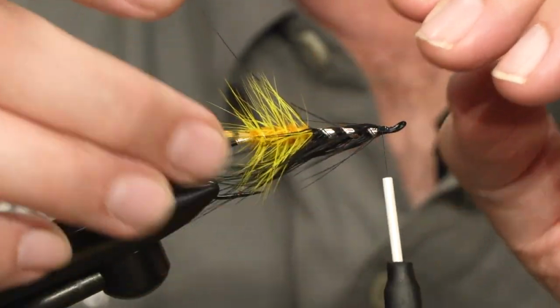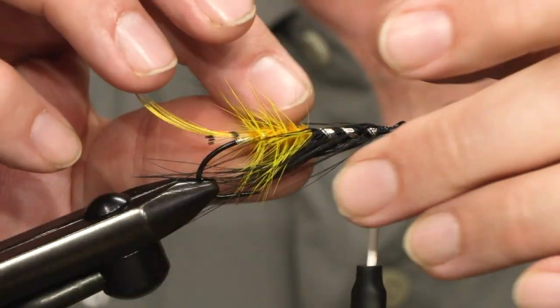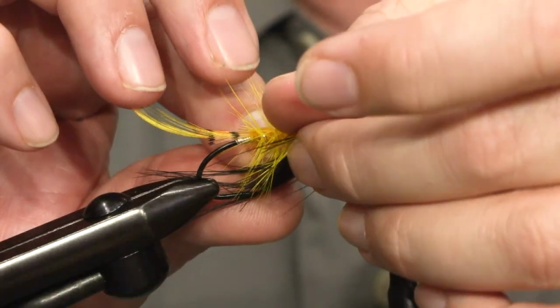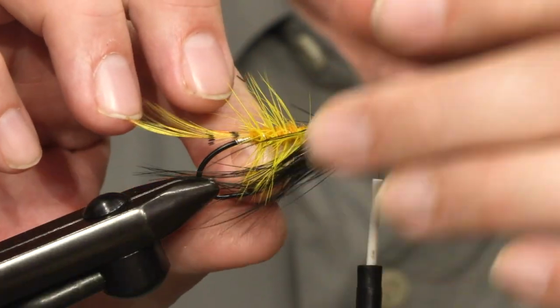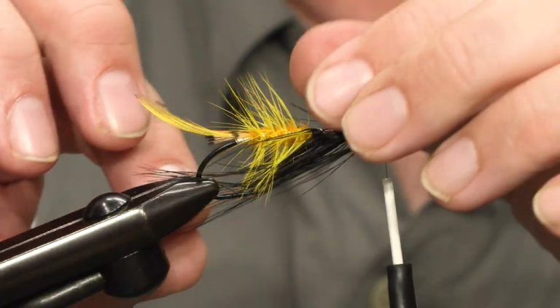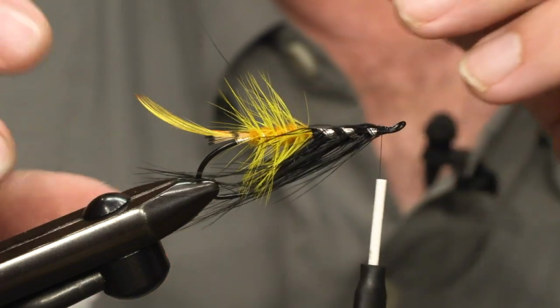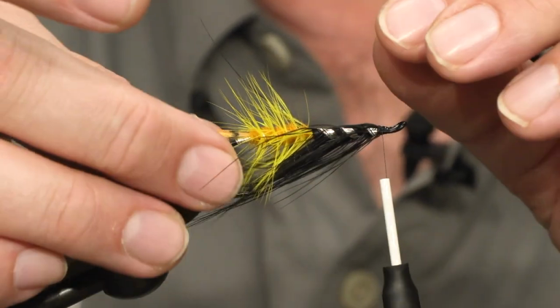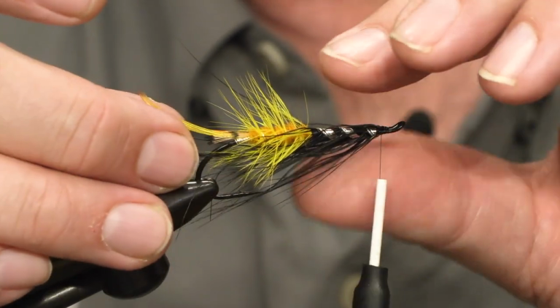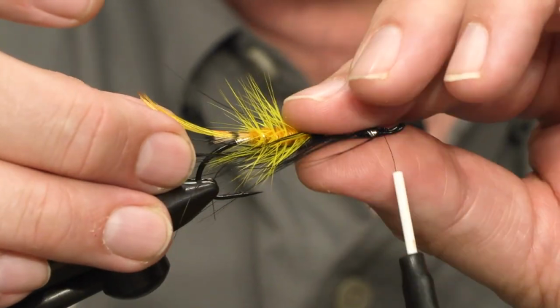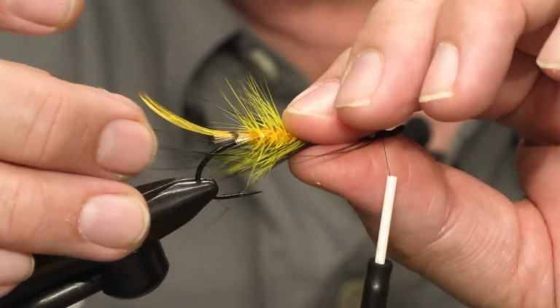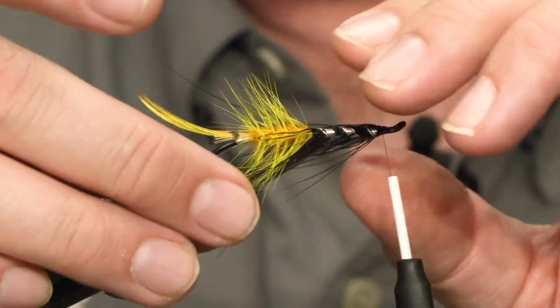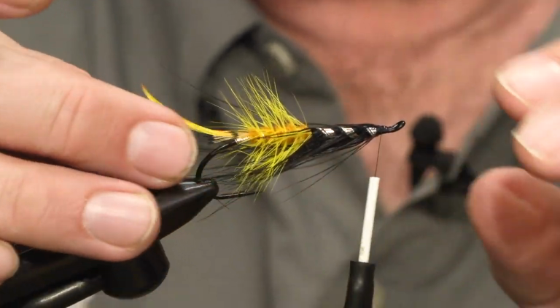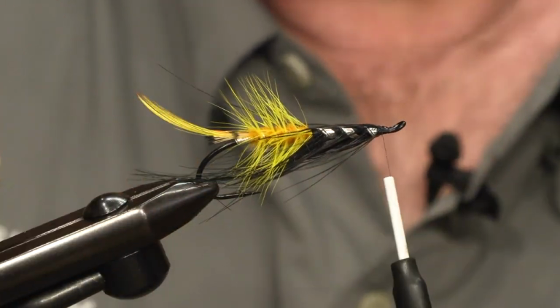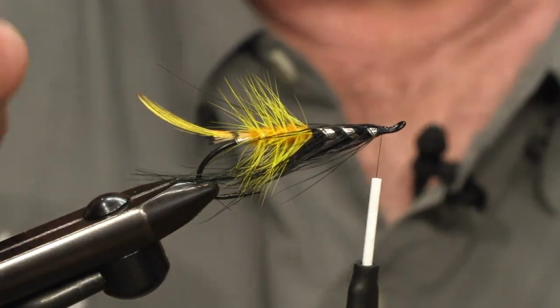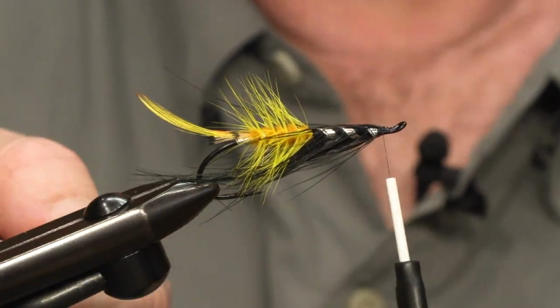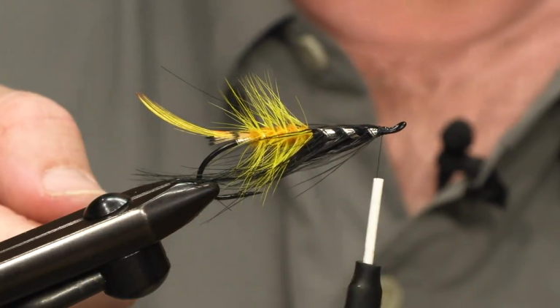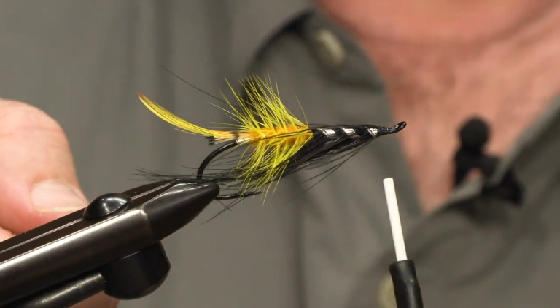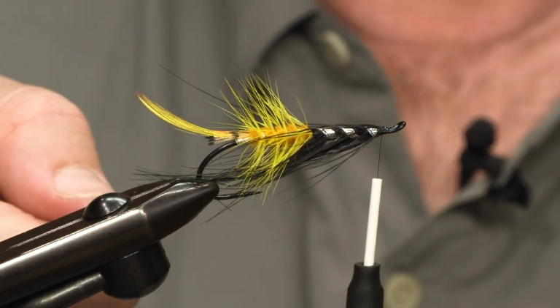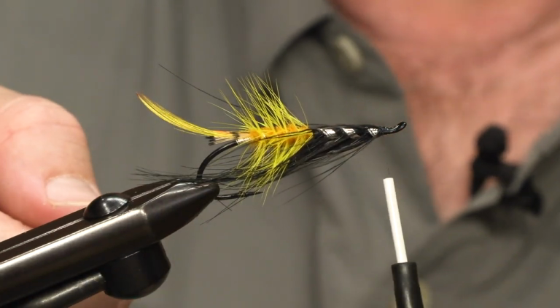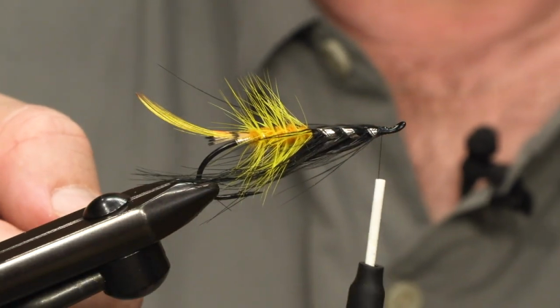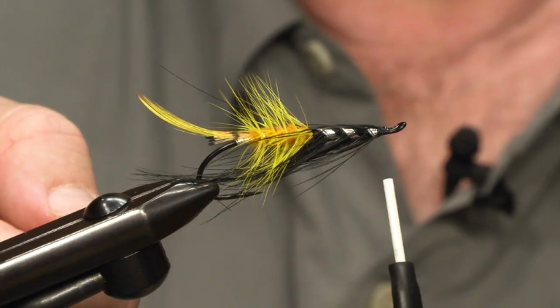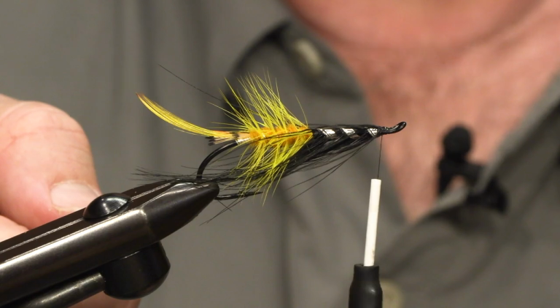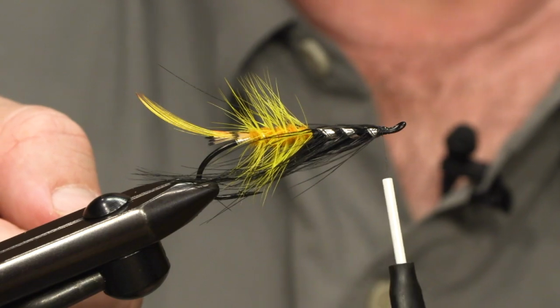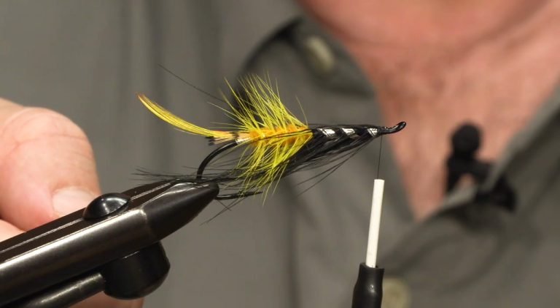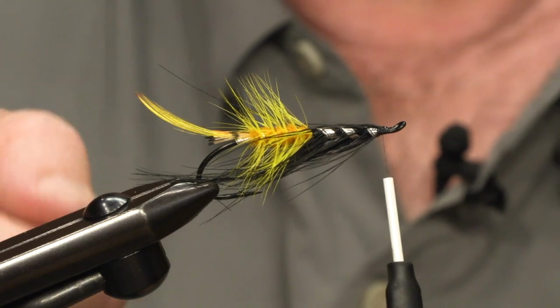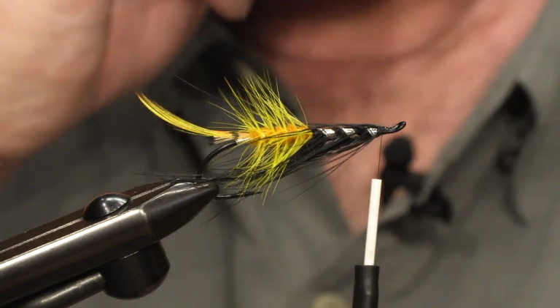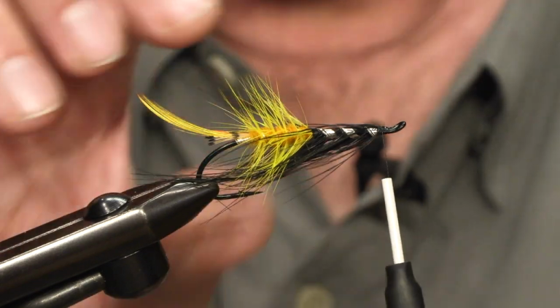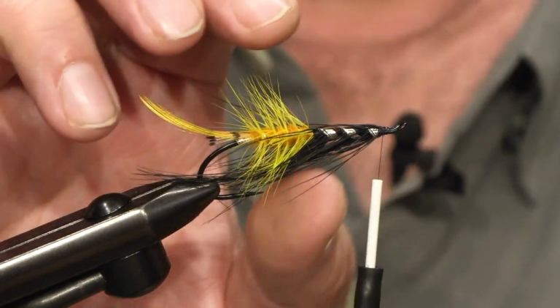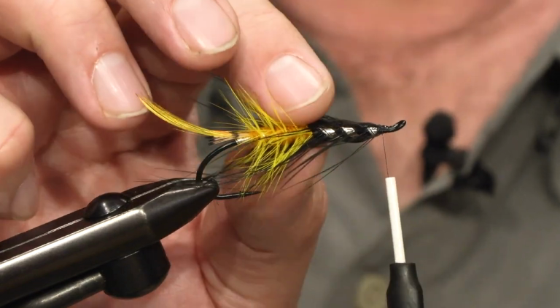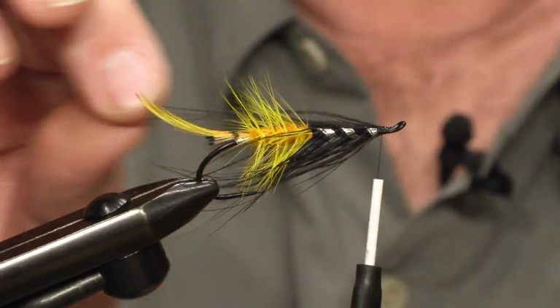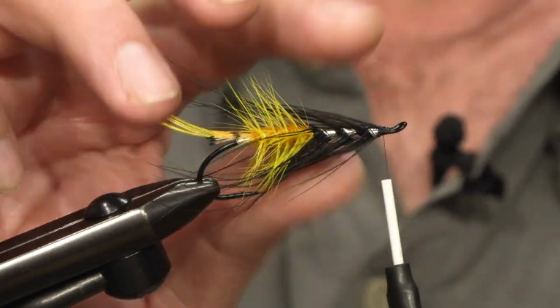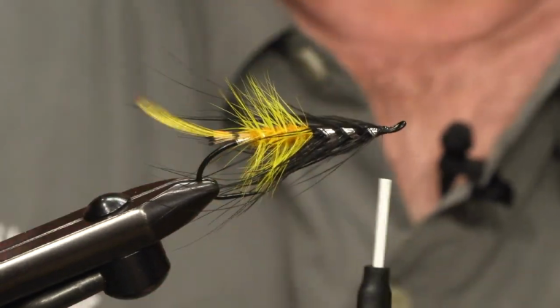On an old classic D-fly, the hackle would probably be all the way down here, but this works perfectly.